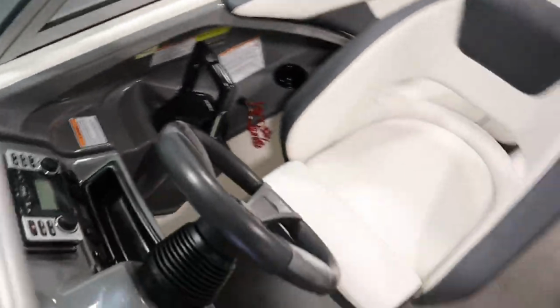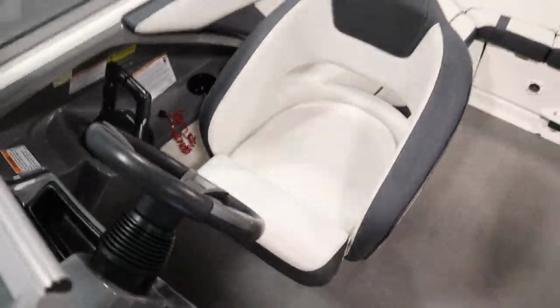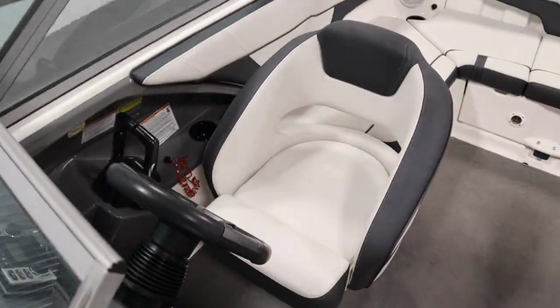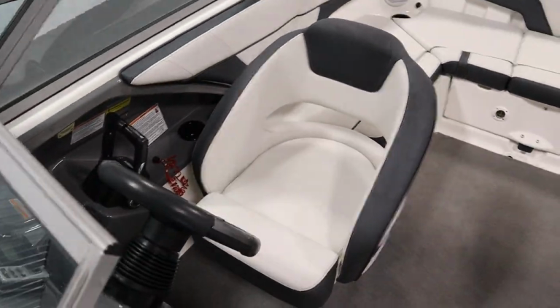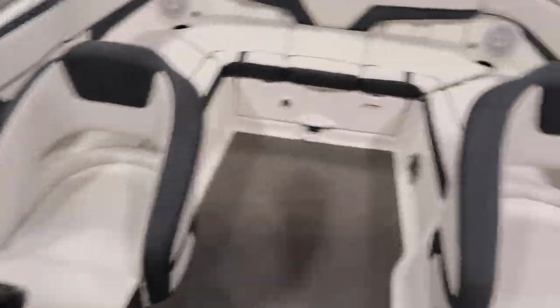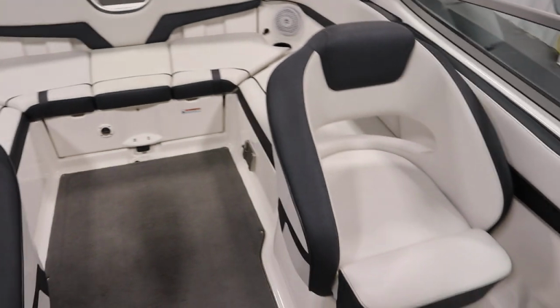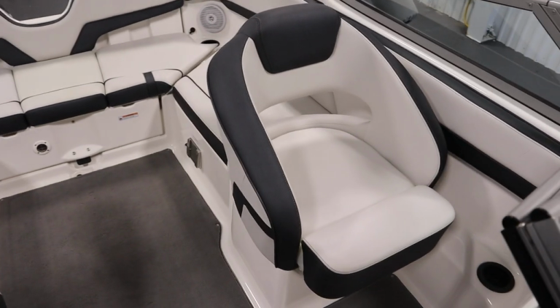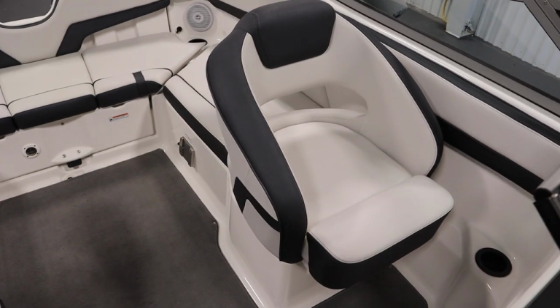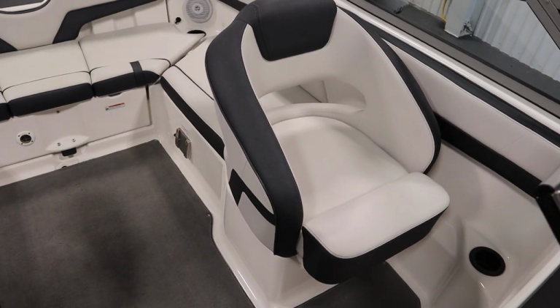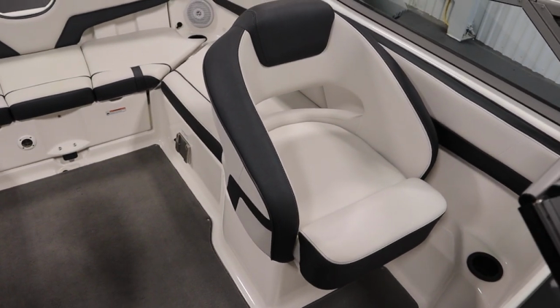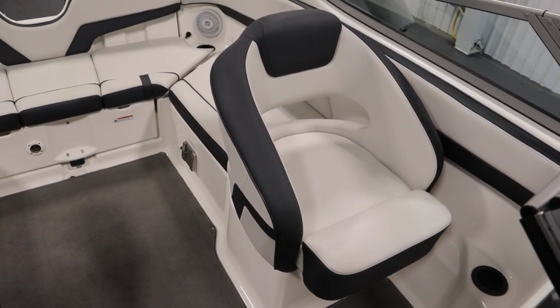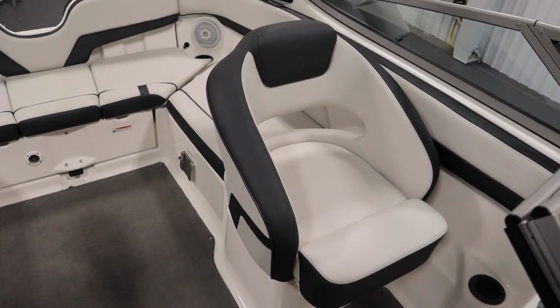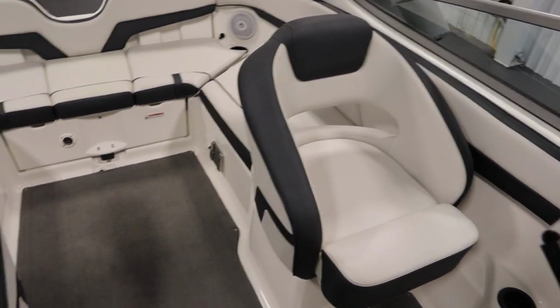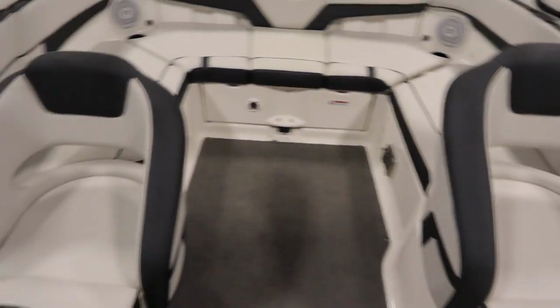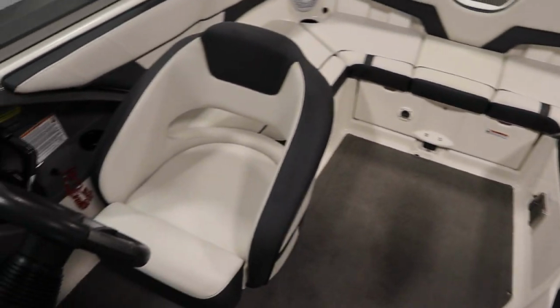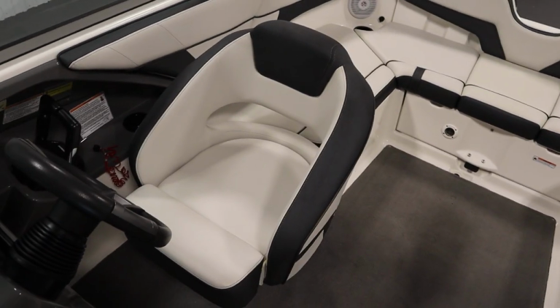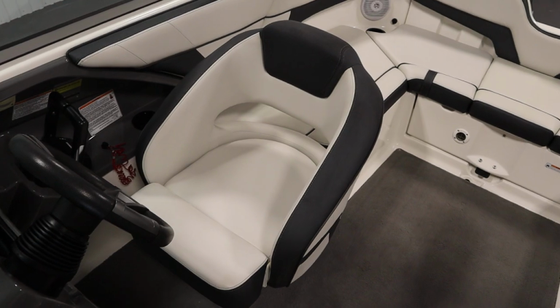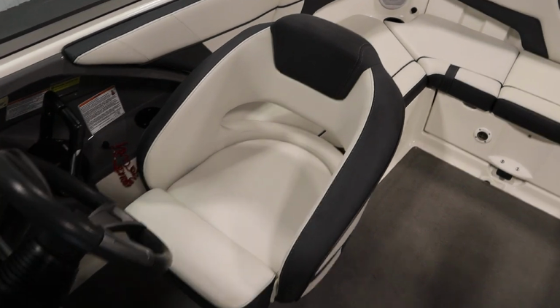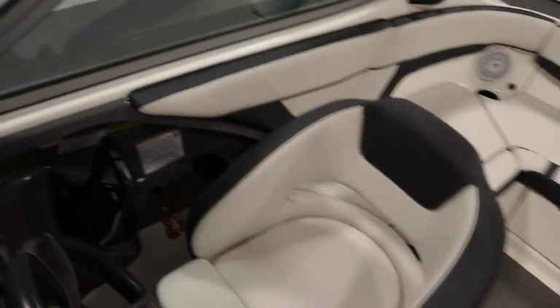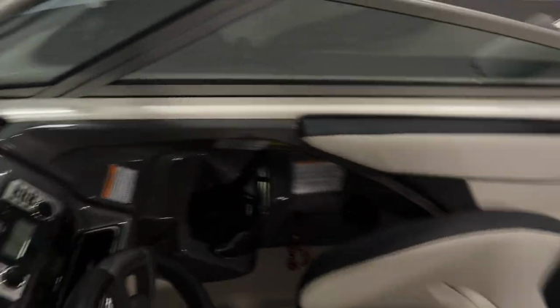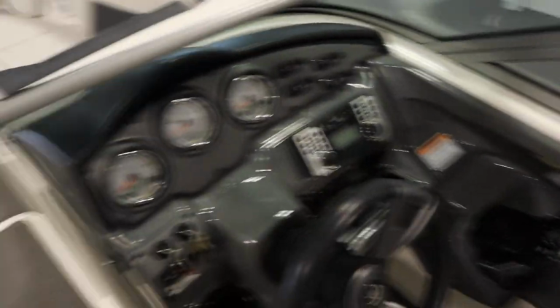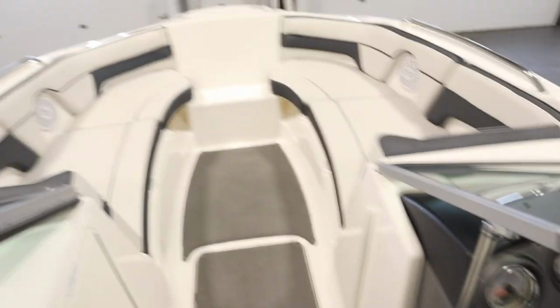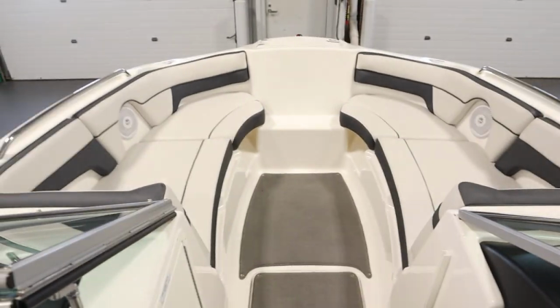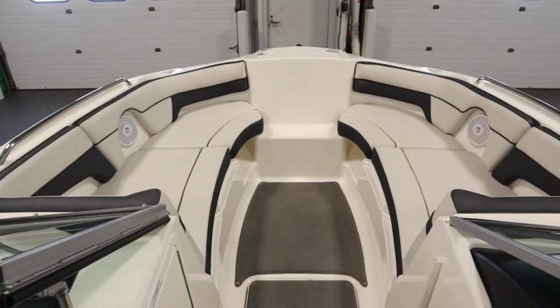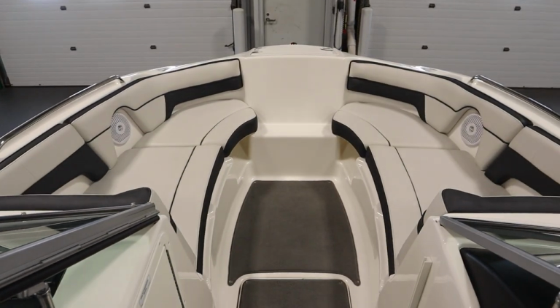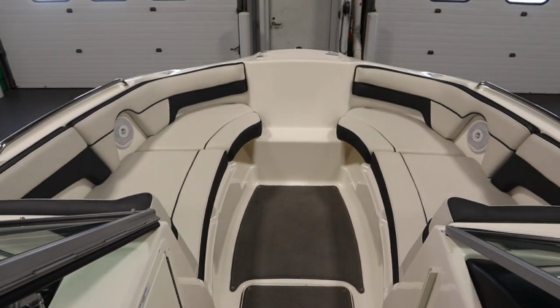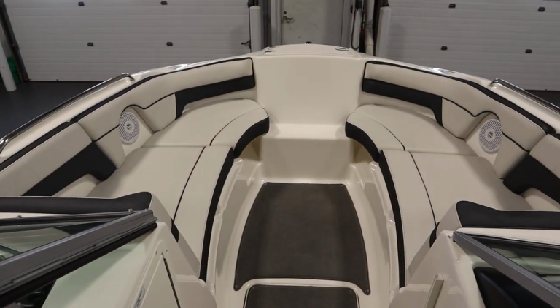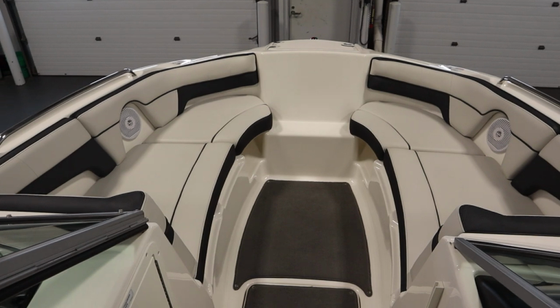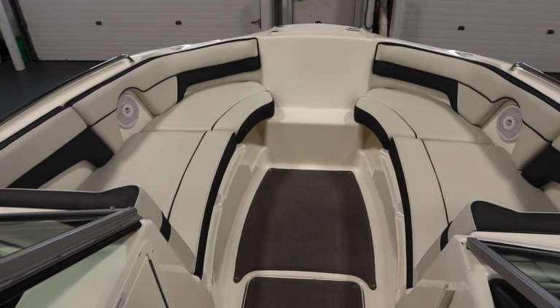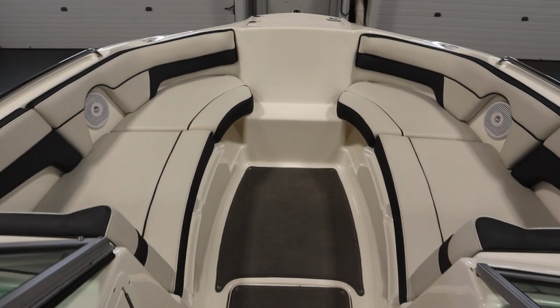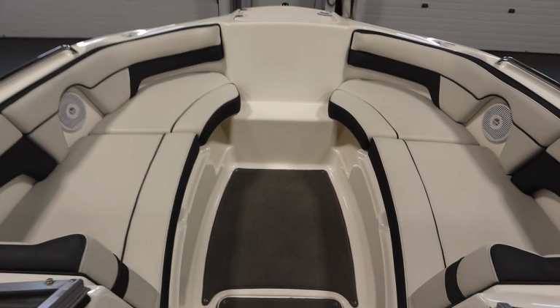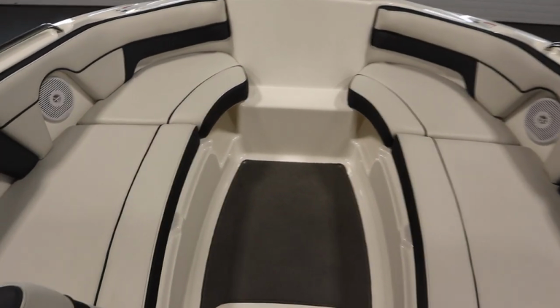It has driver and passenger swivel bucket seats with sliders and flip-up bolsters. This boat also has bow U-shaped seating with under seat storage.